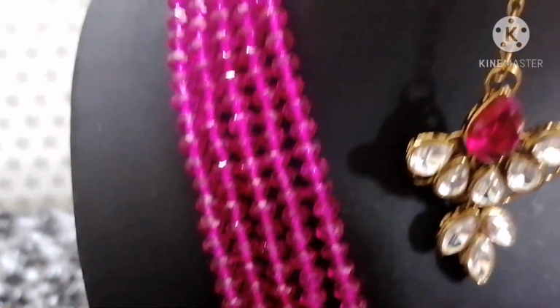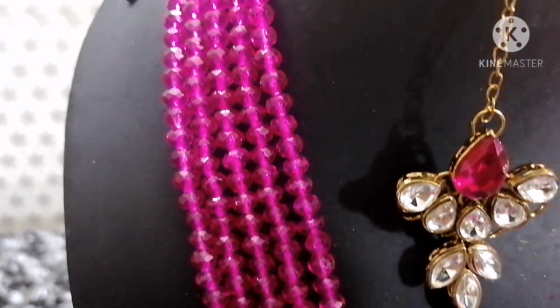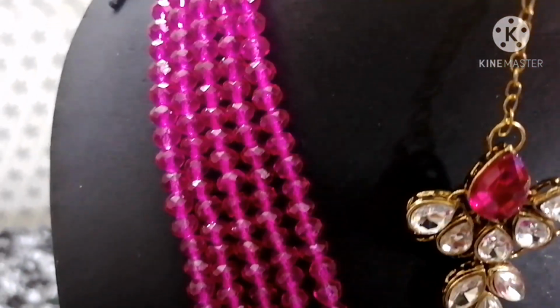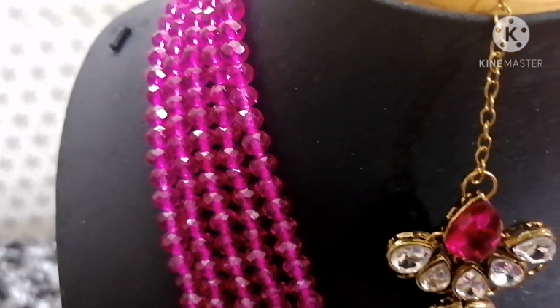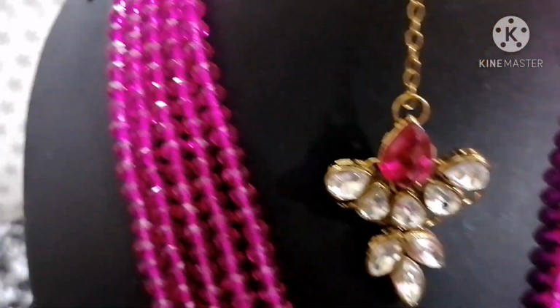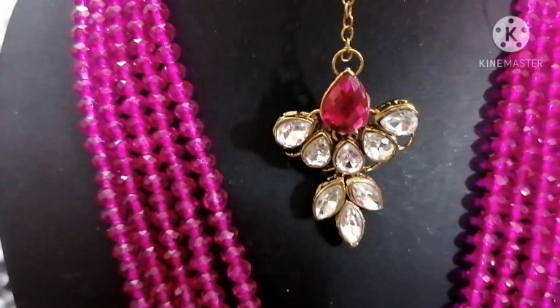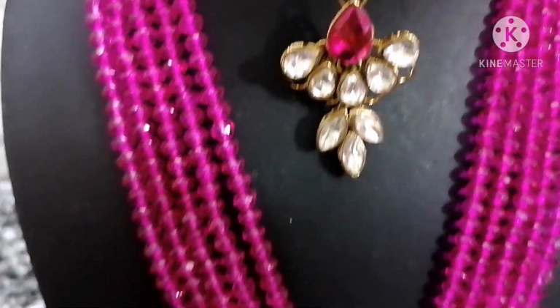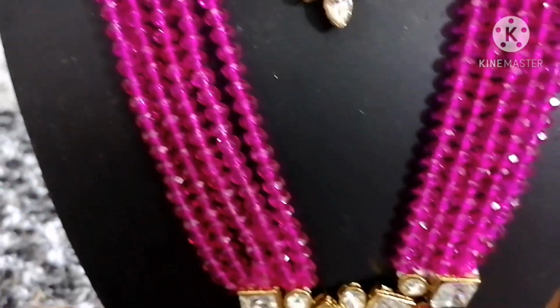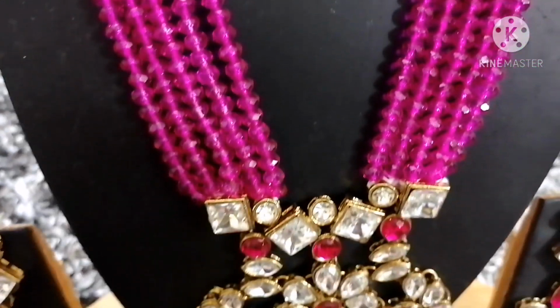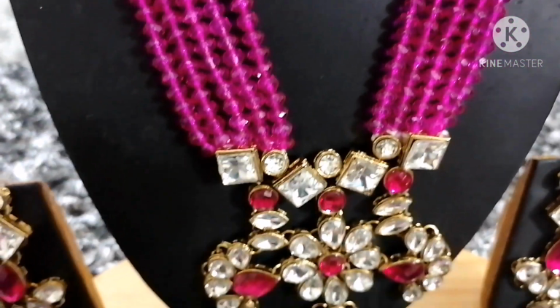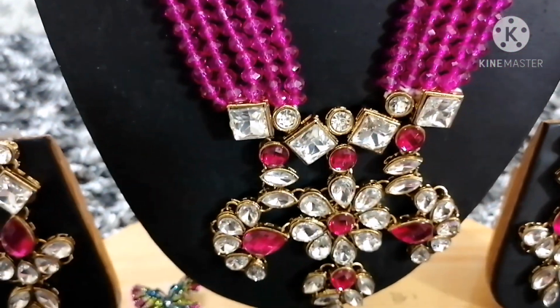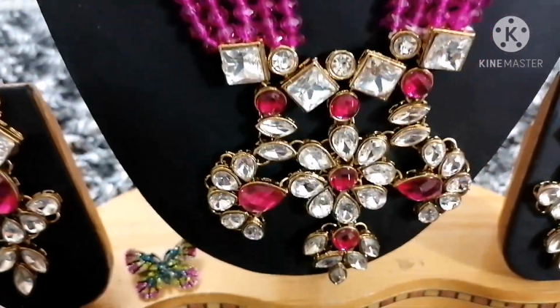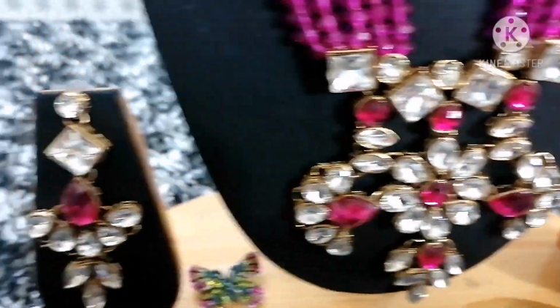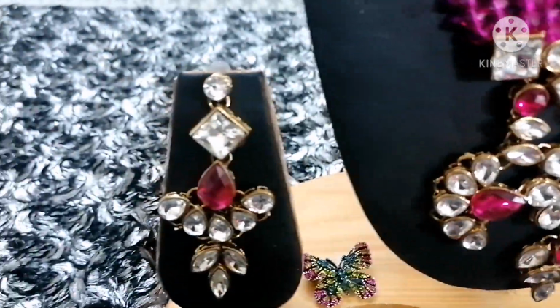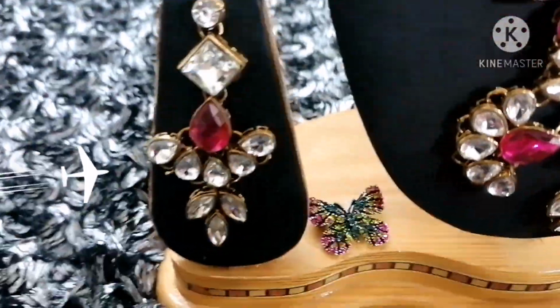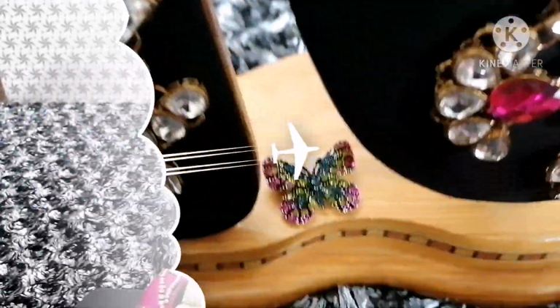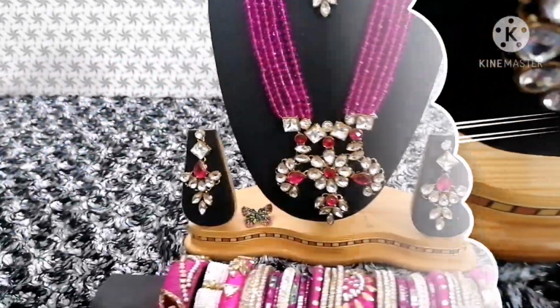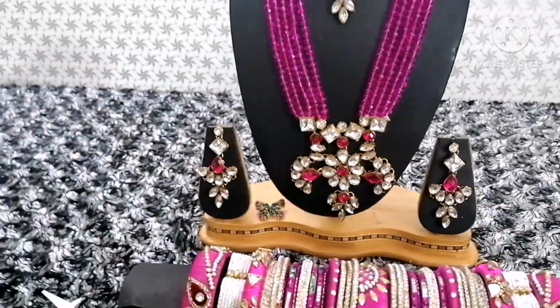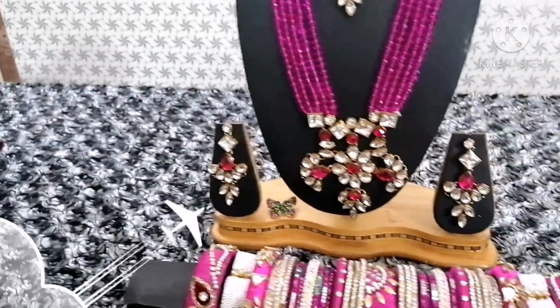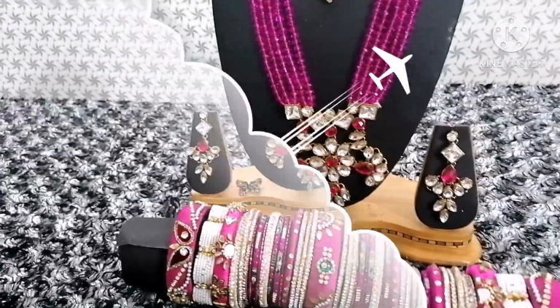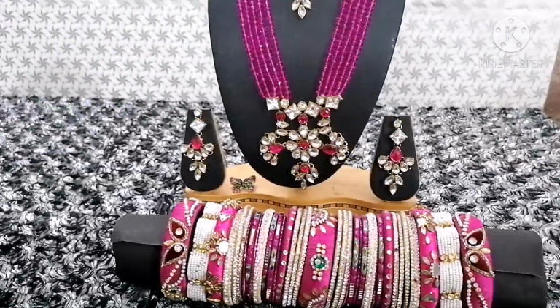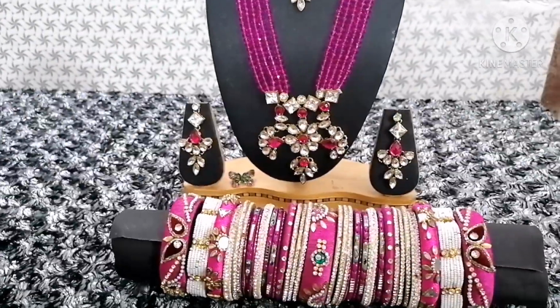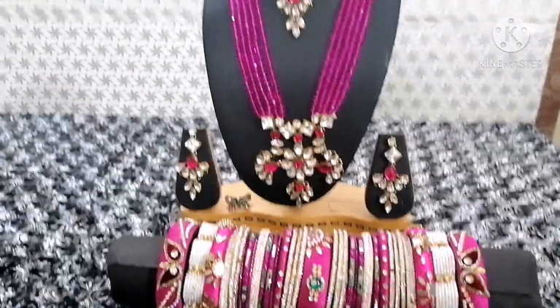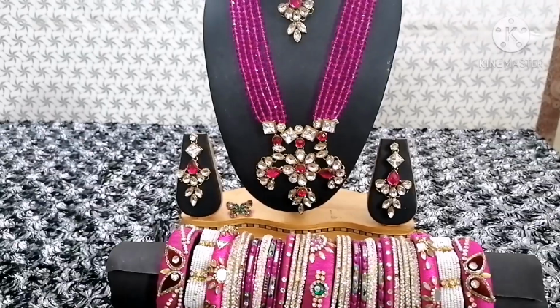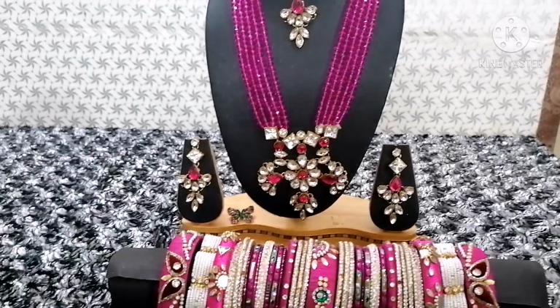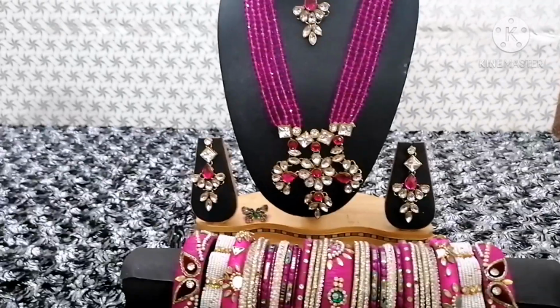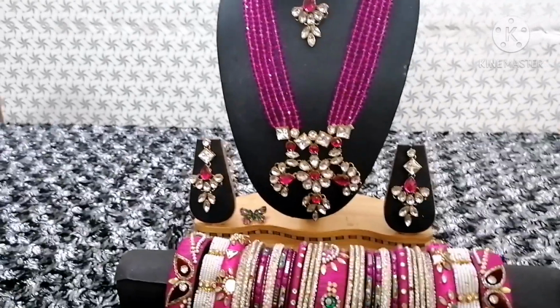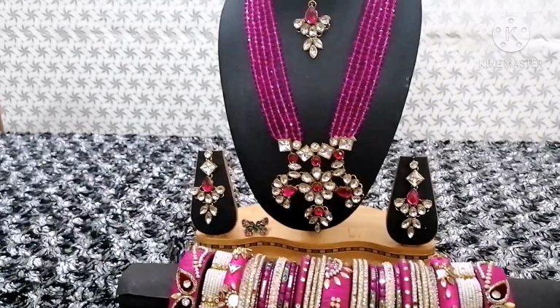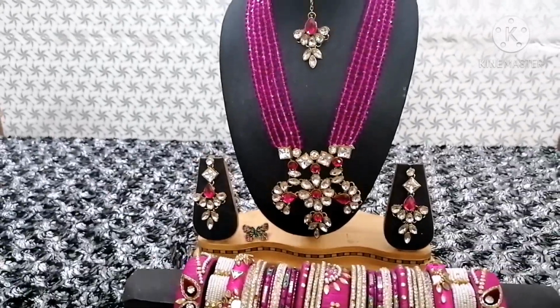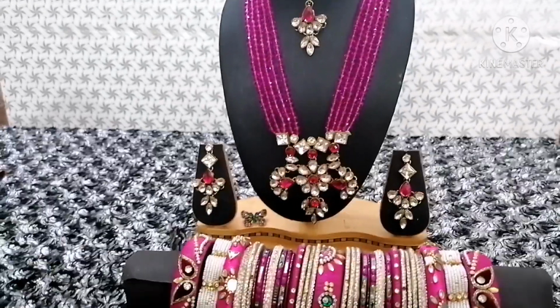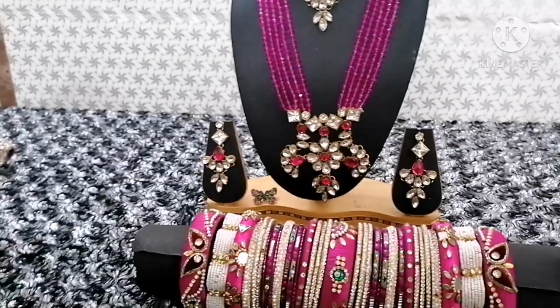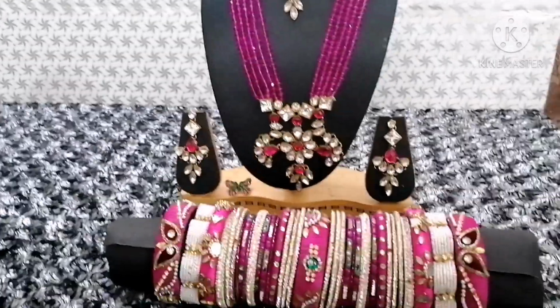Blouse and saree matching. This will be an exact match with earrings. This is the jewelry set.